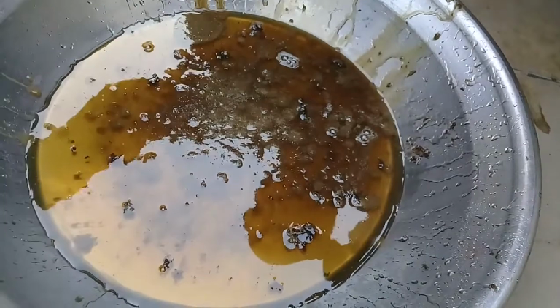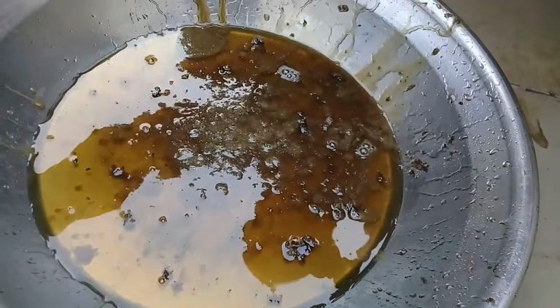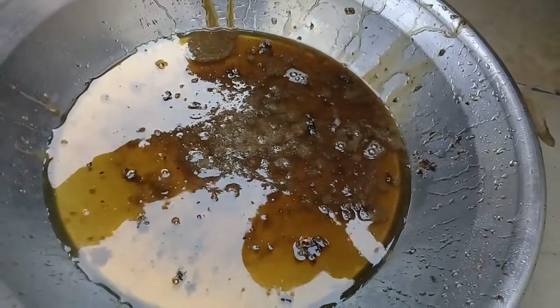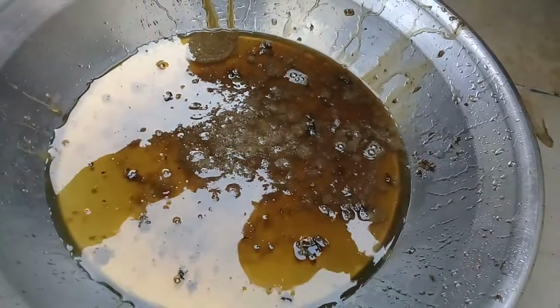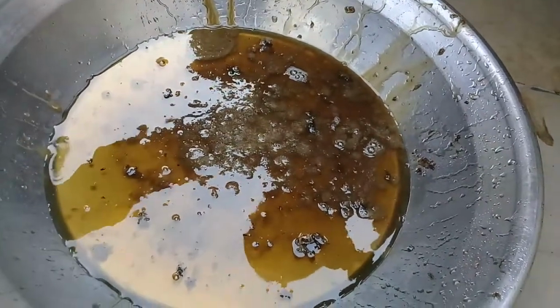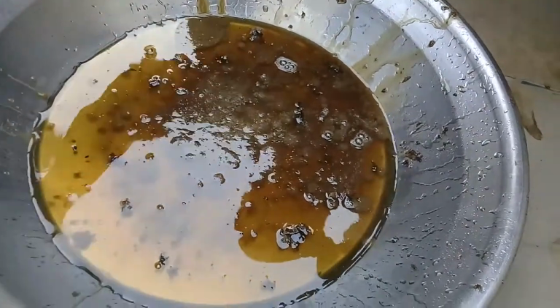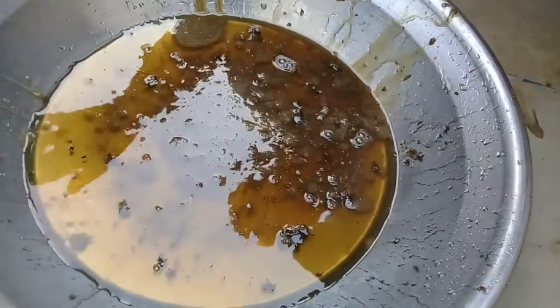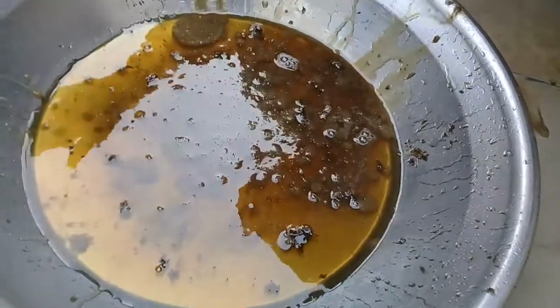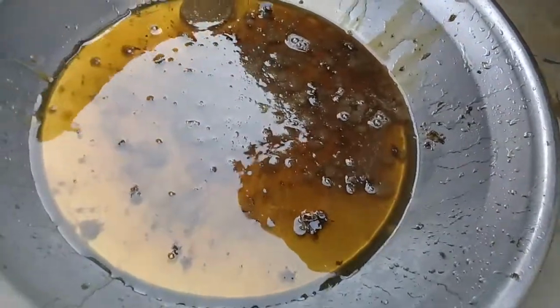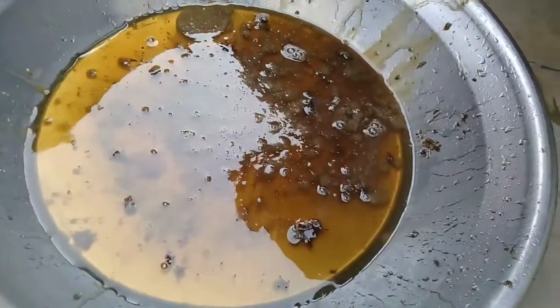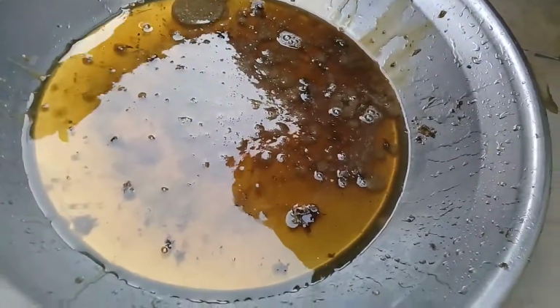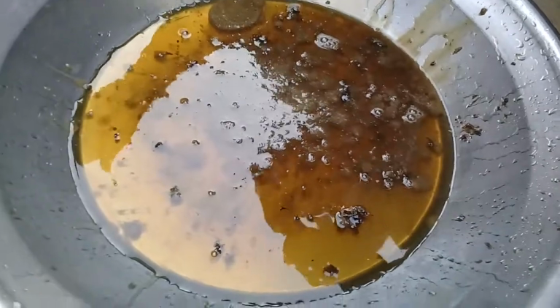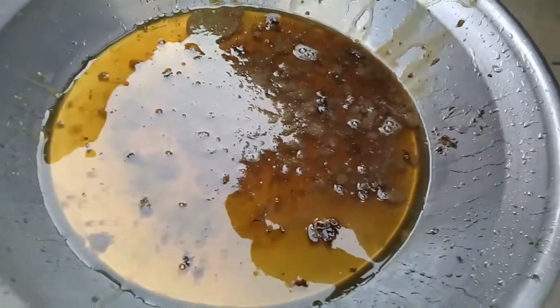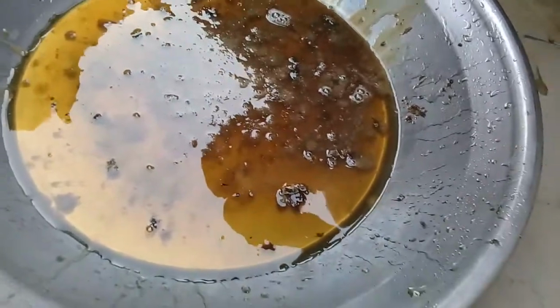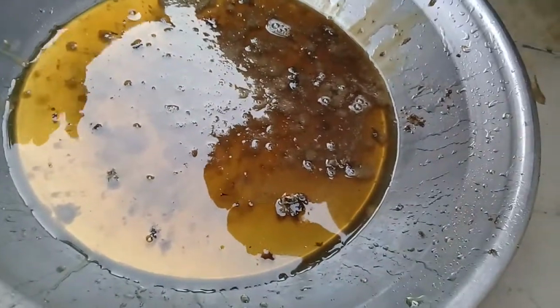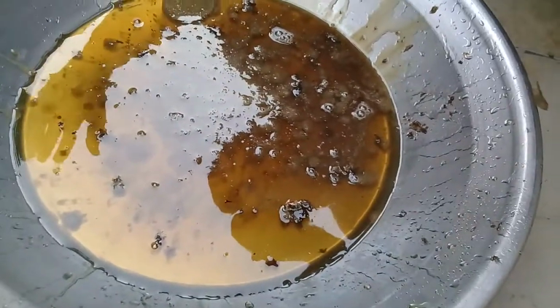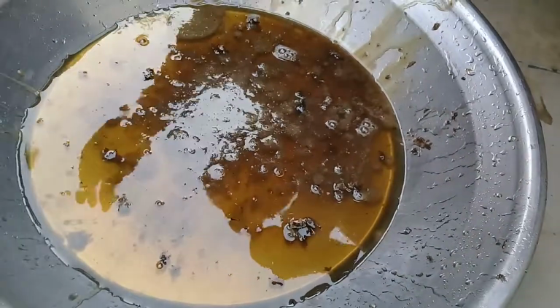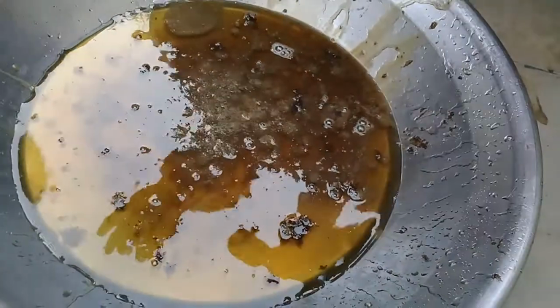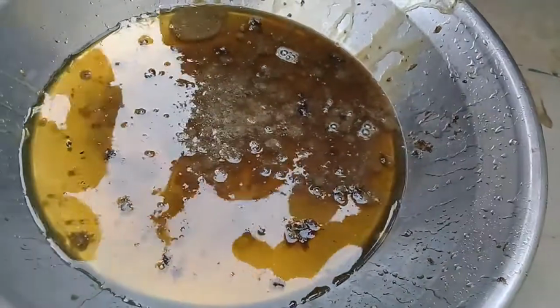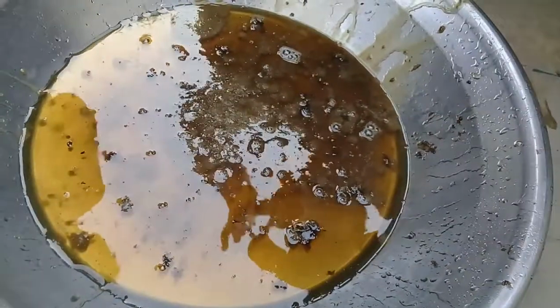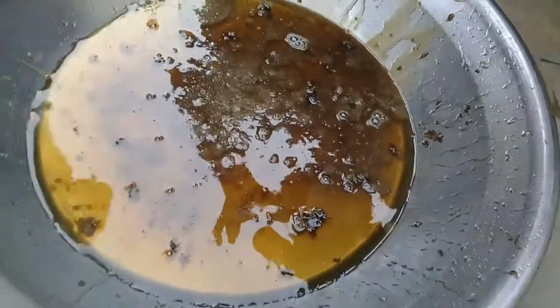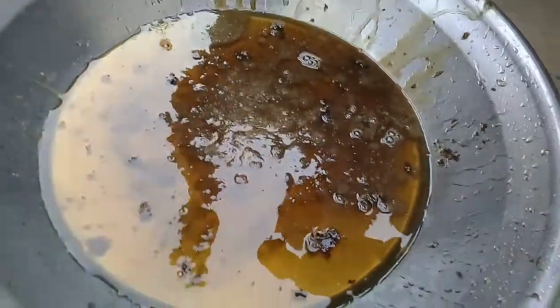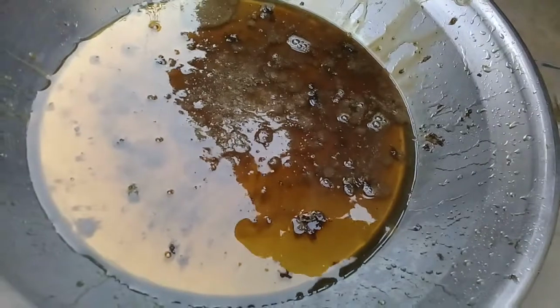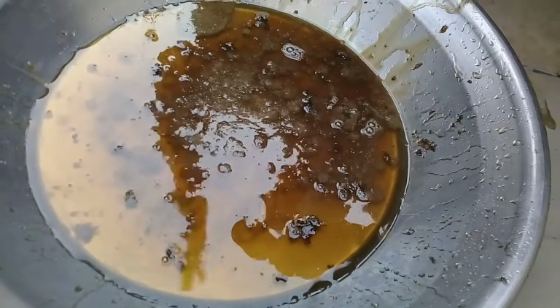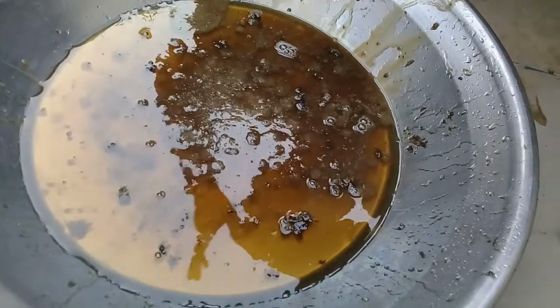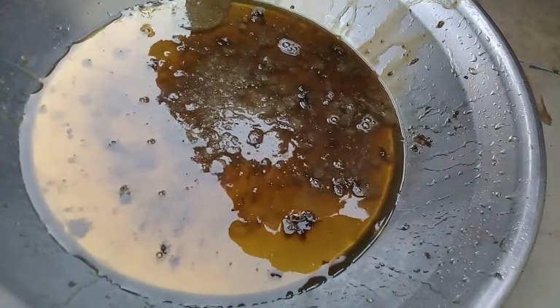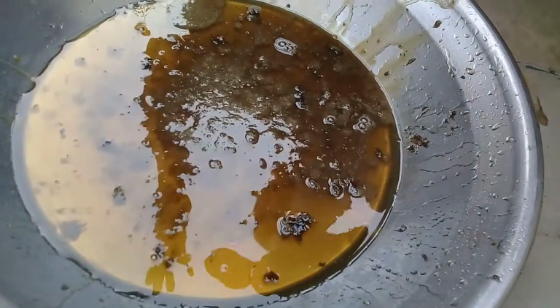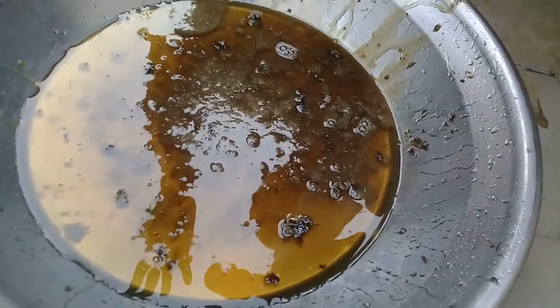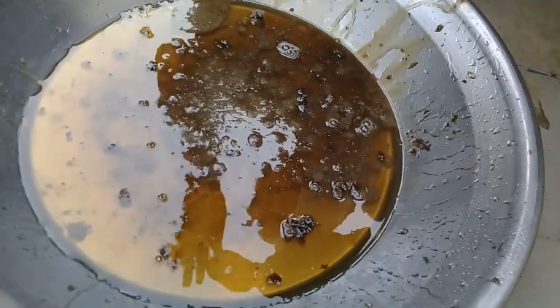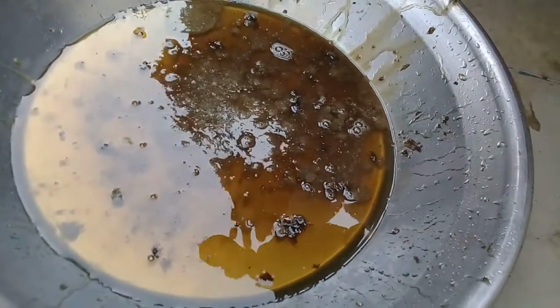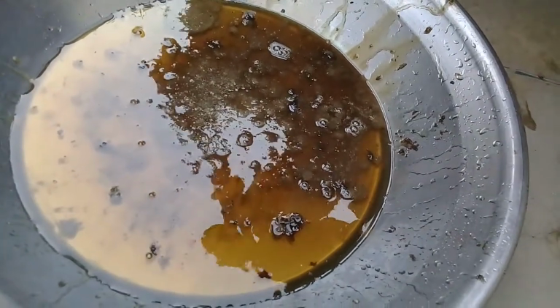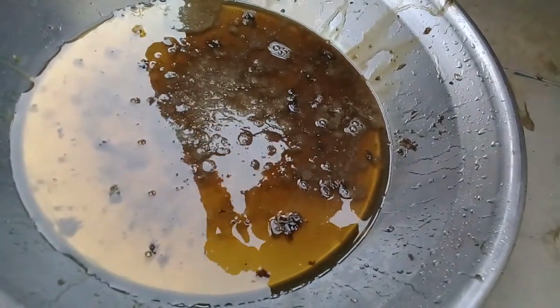Both honeycombs we extracted today are full of honey. Take care of yourself, and may your Lord Almighty keep you happy and healthy.